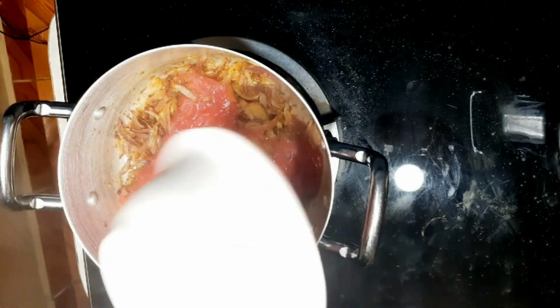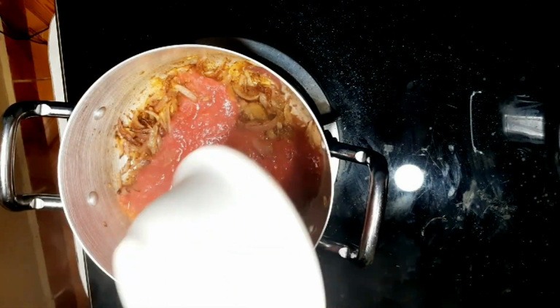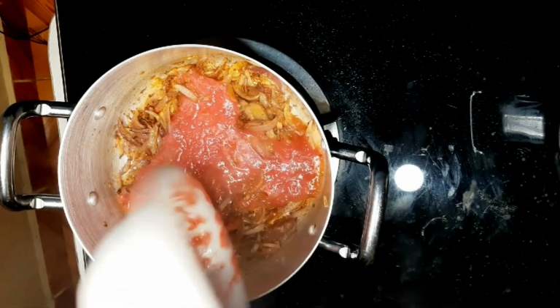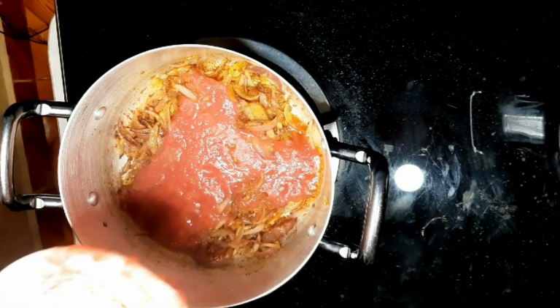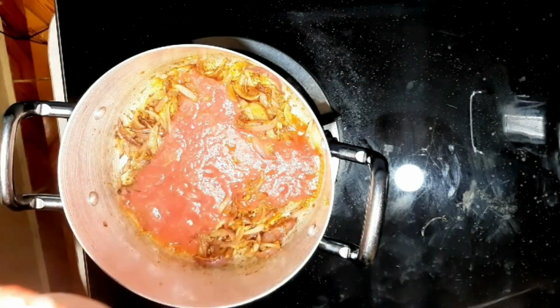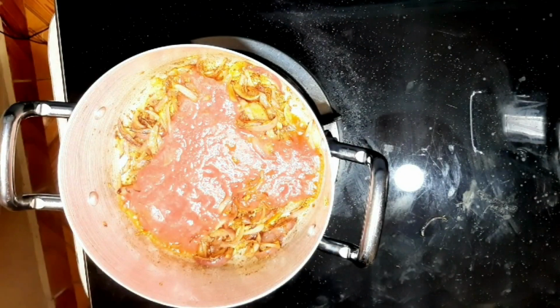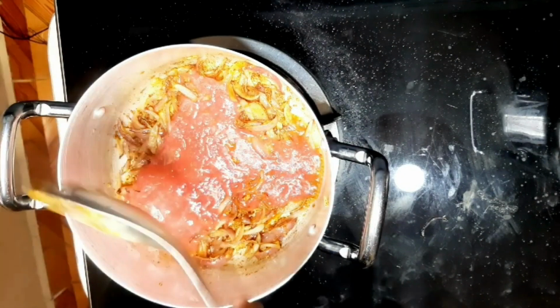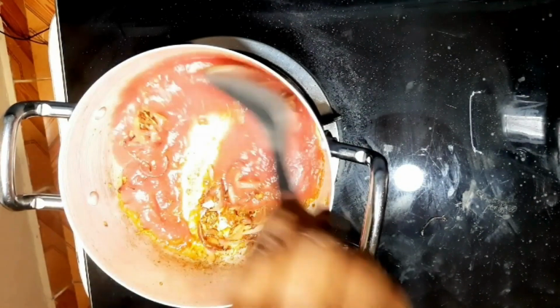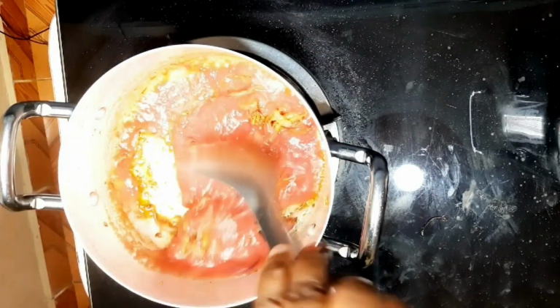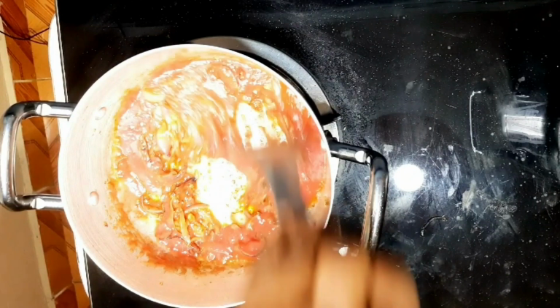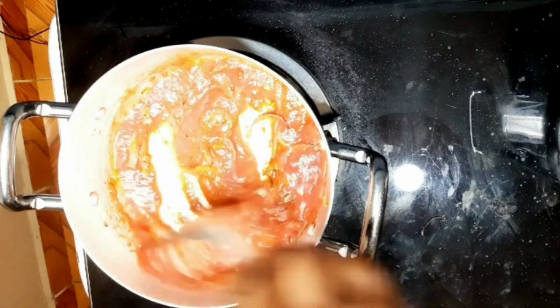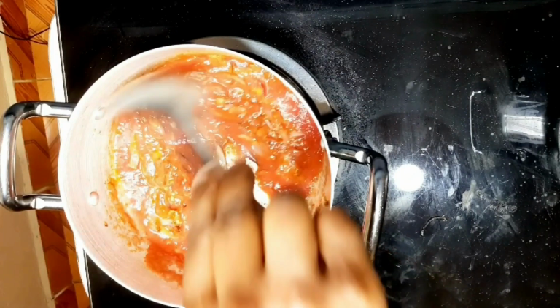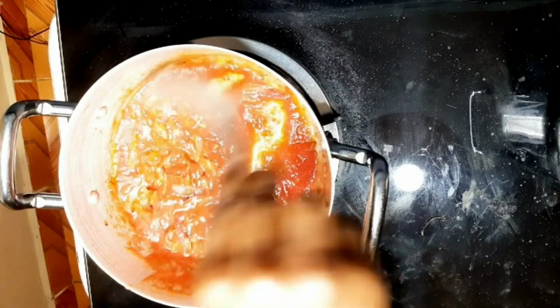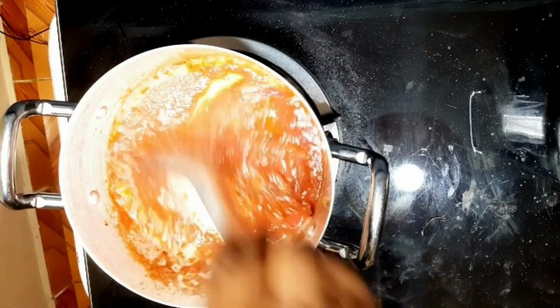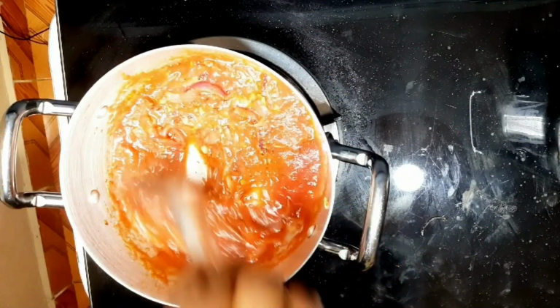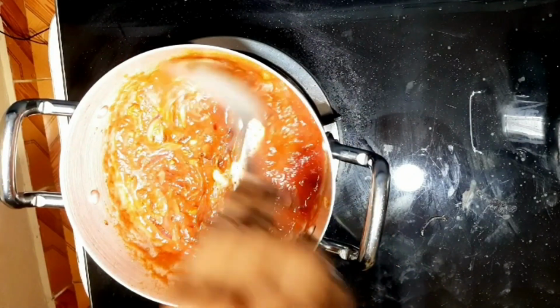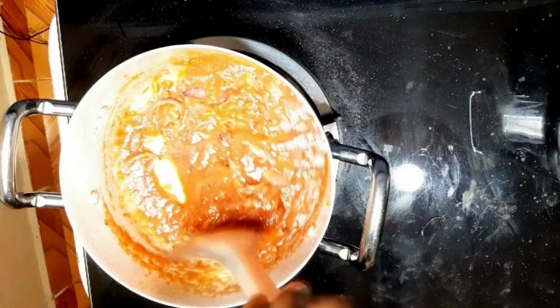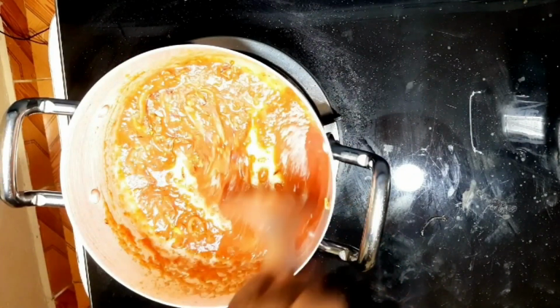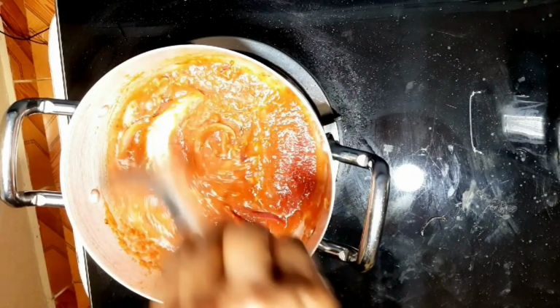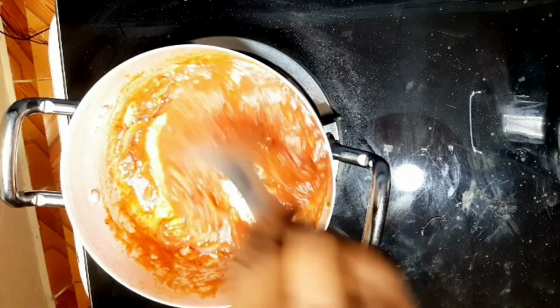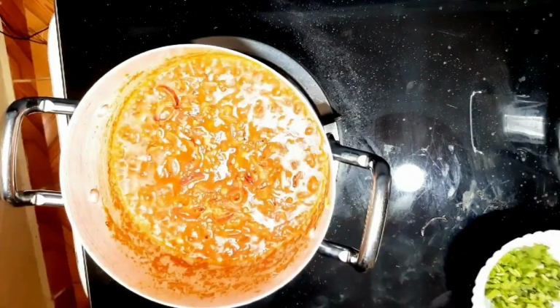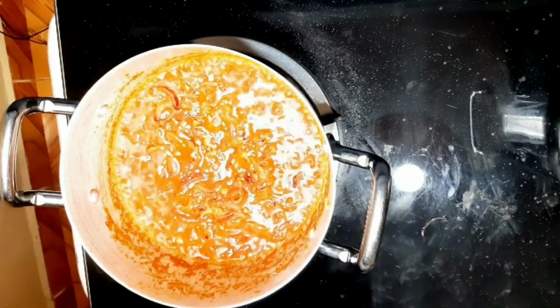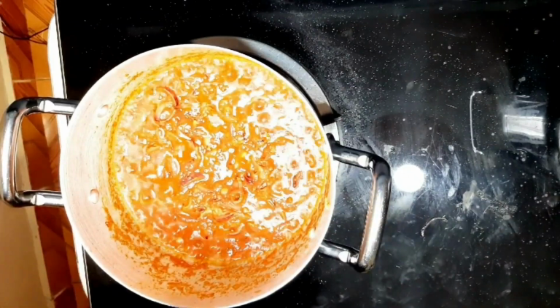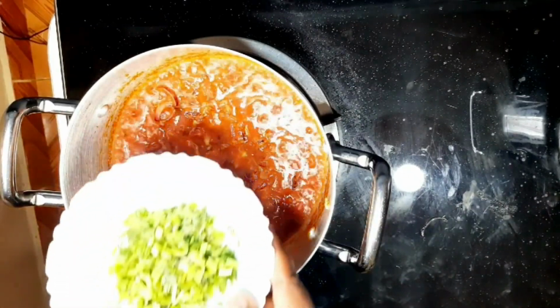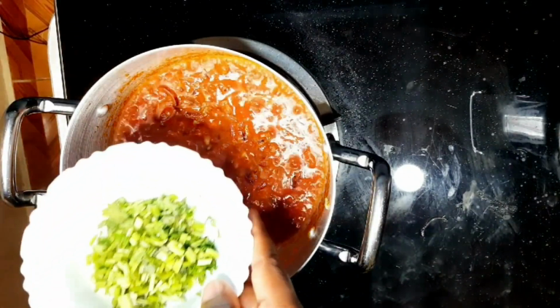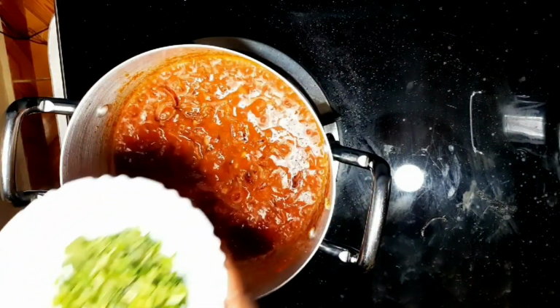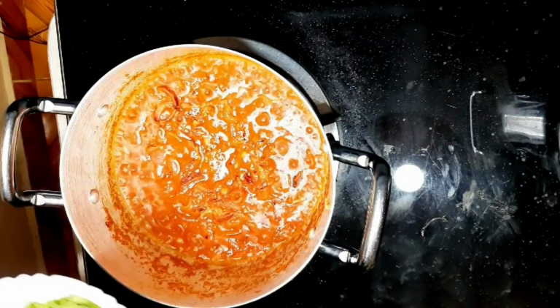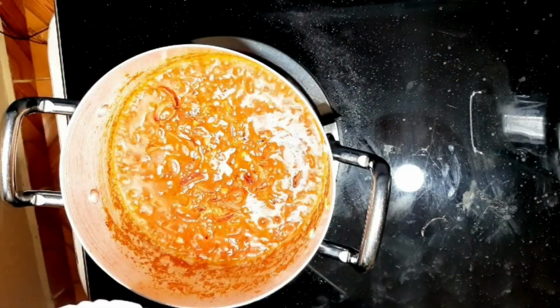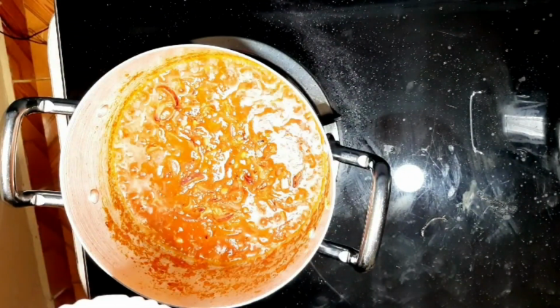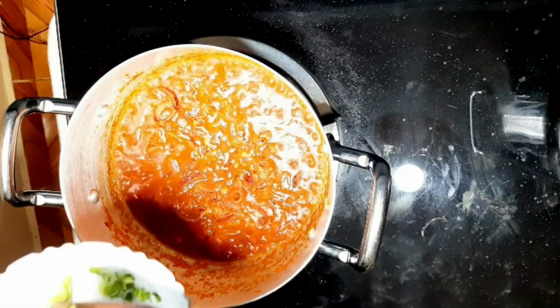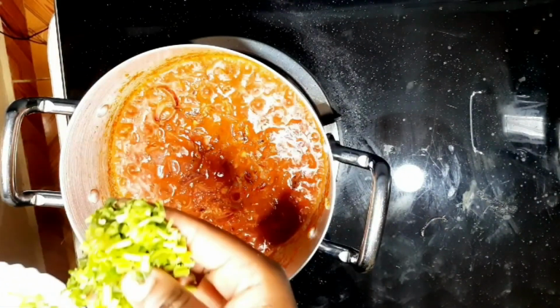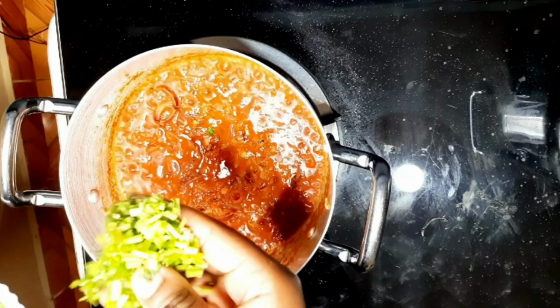You can blend more tomatoes if you have more eggs, depending on the size of your family. Give it a good mix and let it cook for around two minutes. After two minutes, add the coriander stems and give it a good mix again.